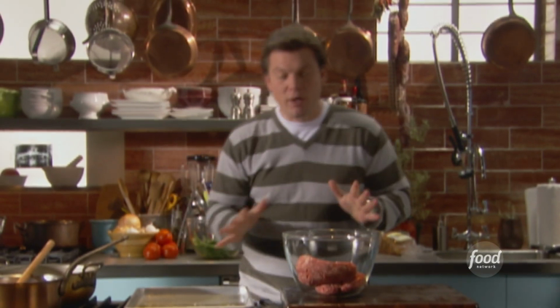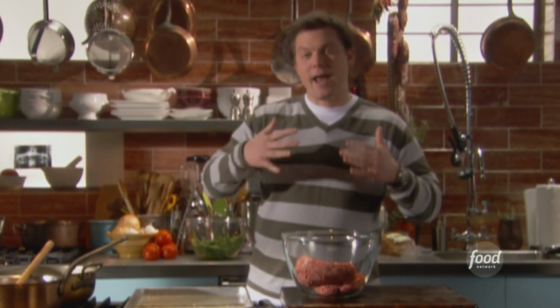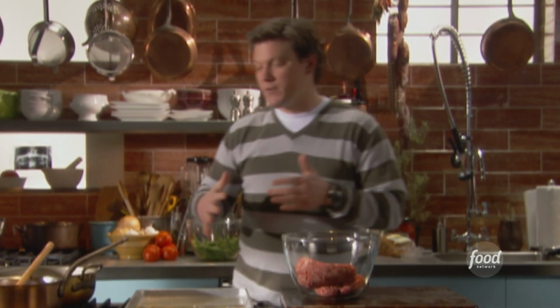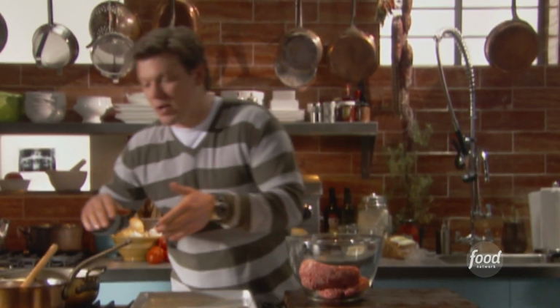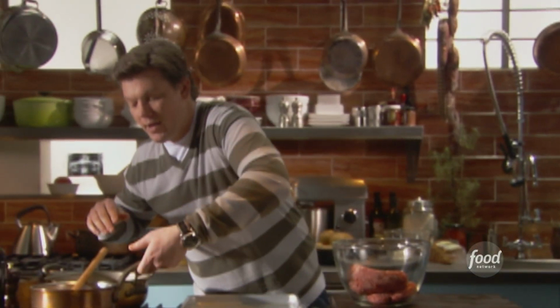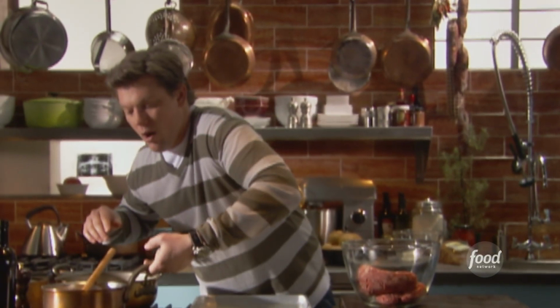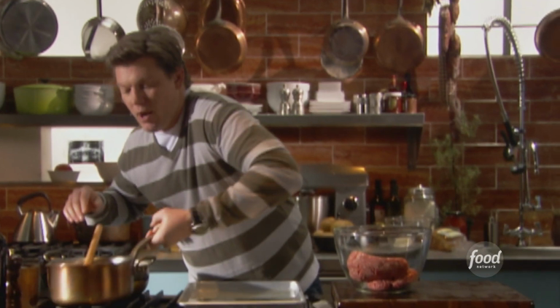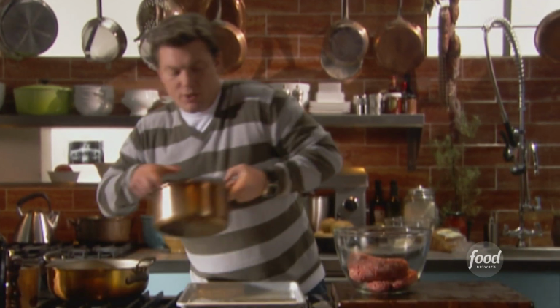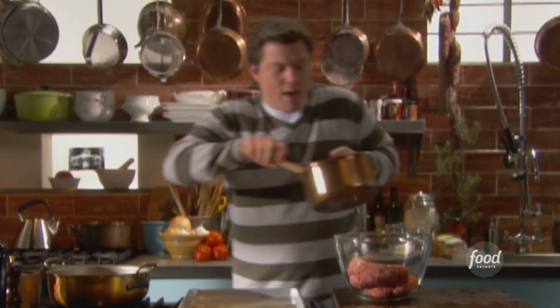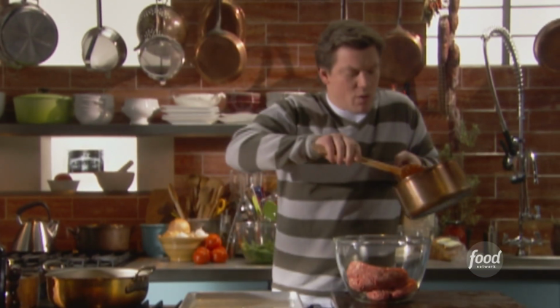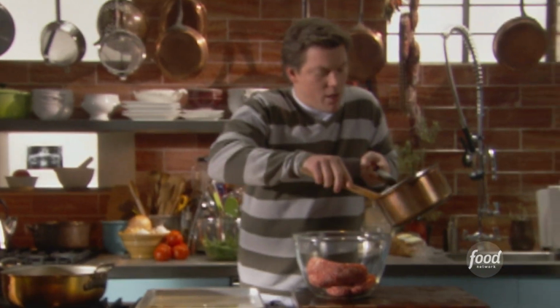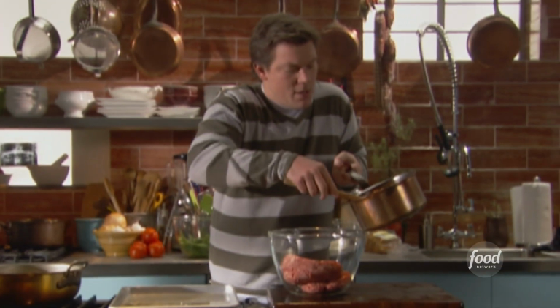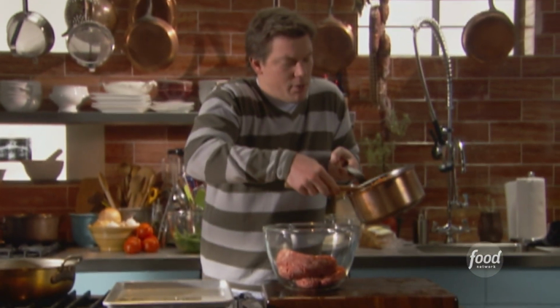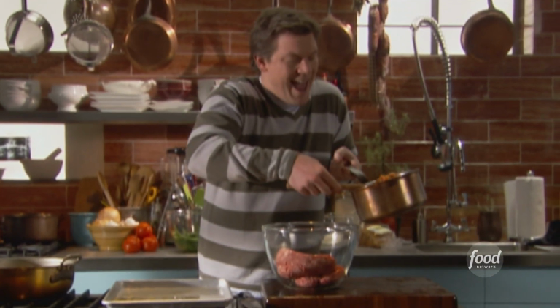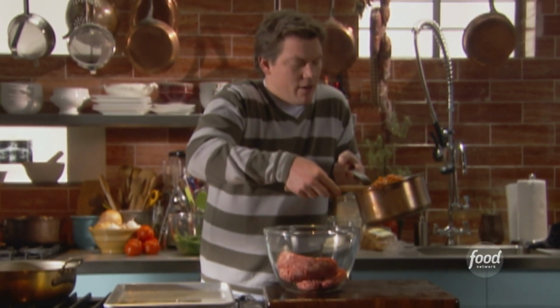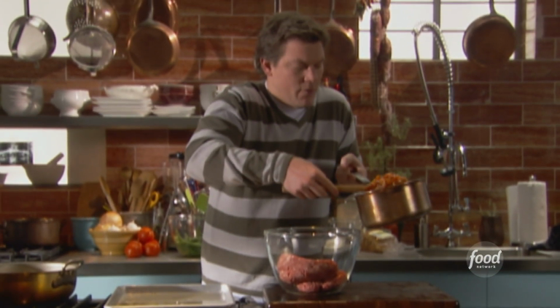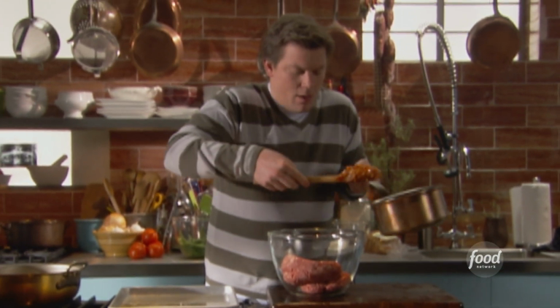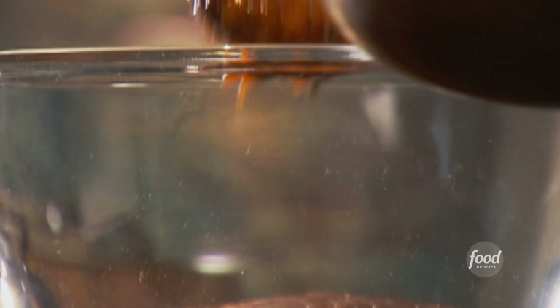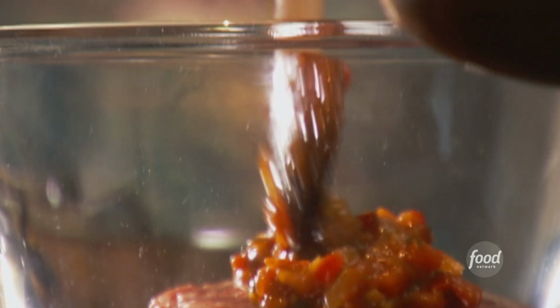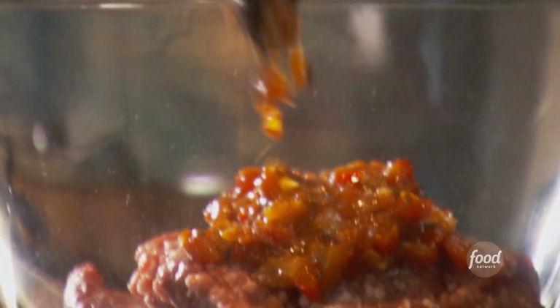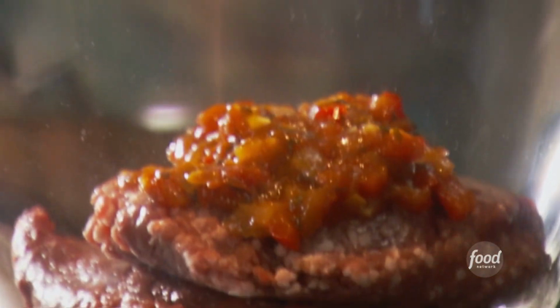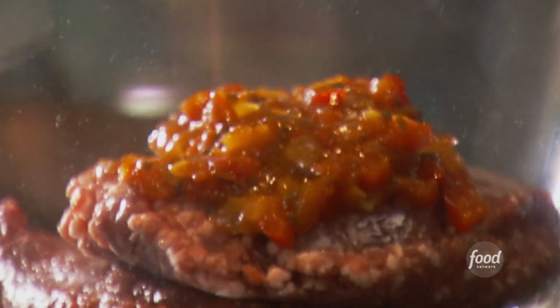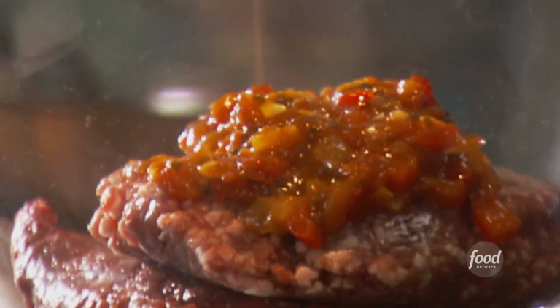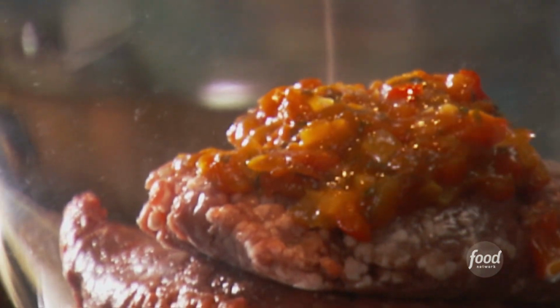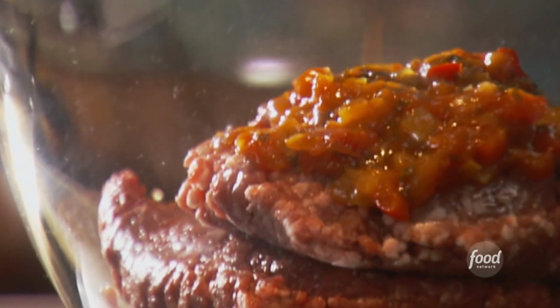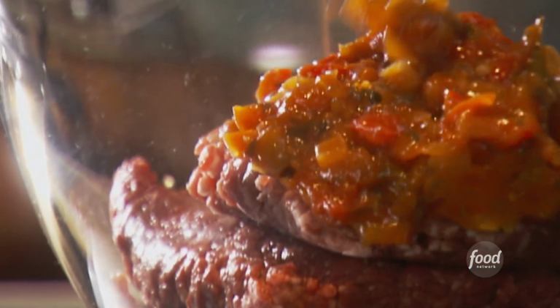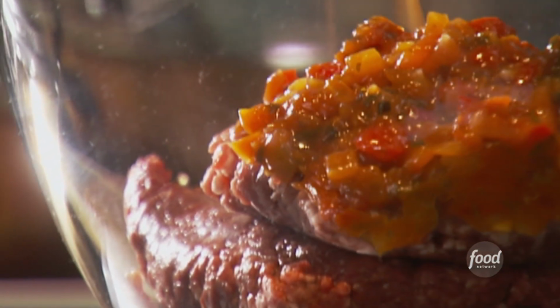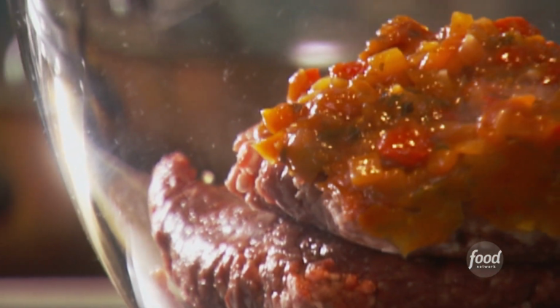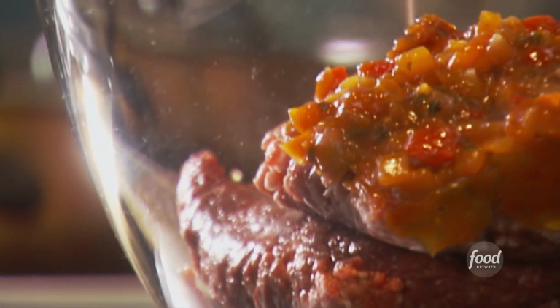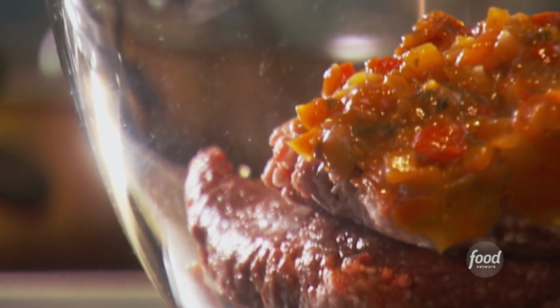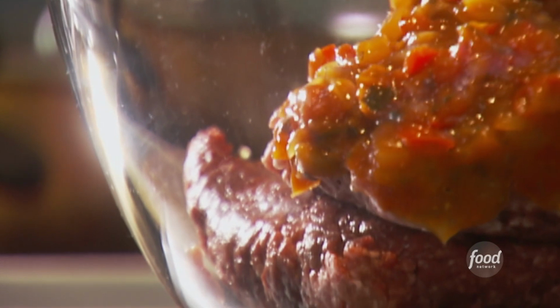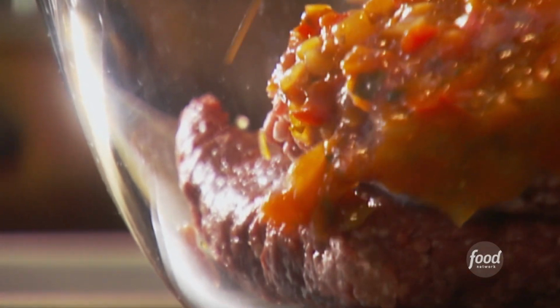Now we're gonna start to add a delicious flavor in here. We got our tomato and sweet pepper relish — I'm gonna use half of it. This is gonna give so much really delicious creamy flavor and moisture to the inside of the meatloaf.